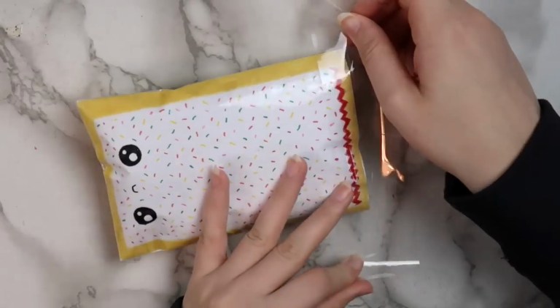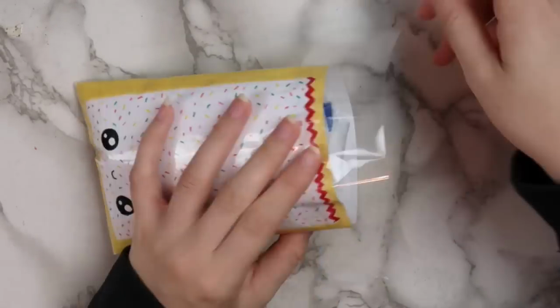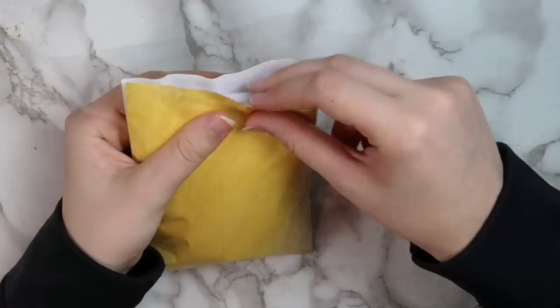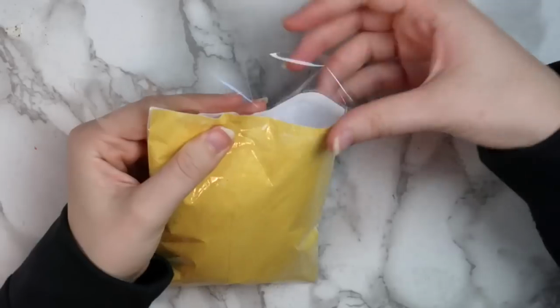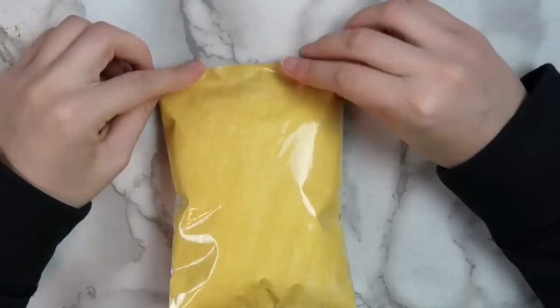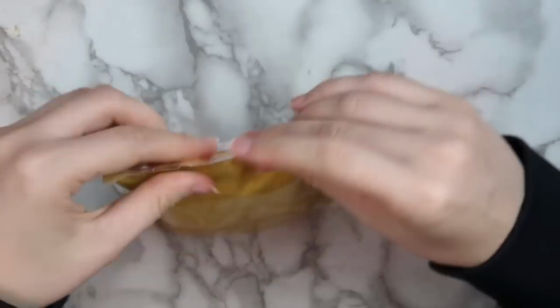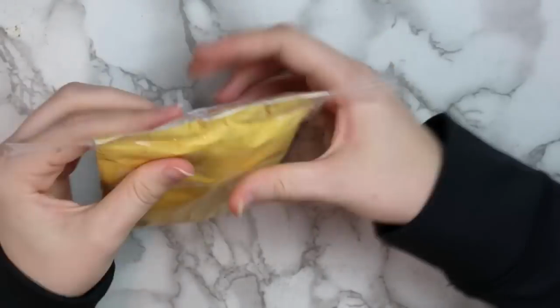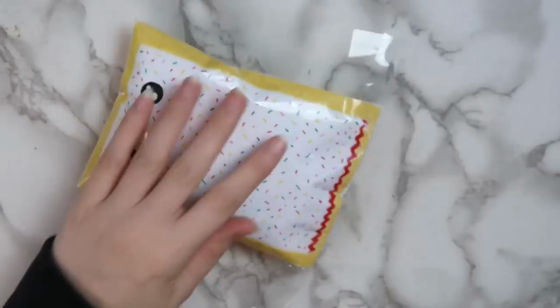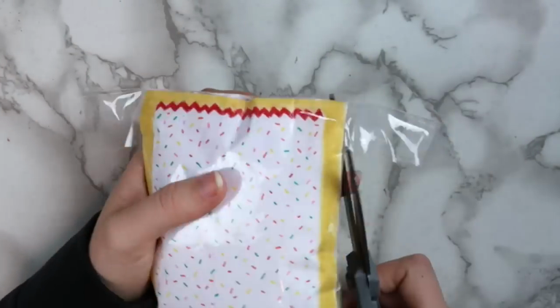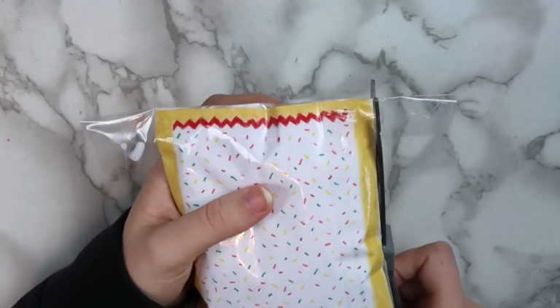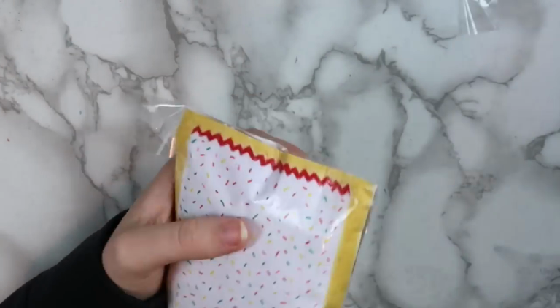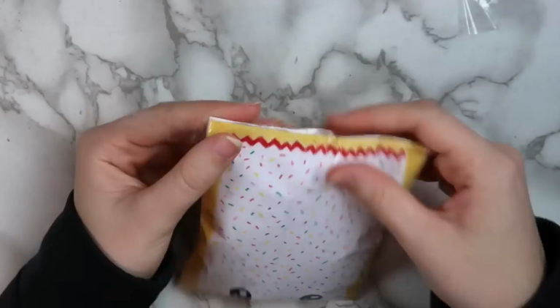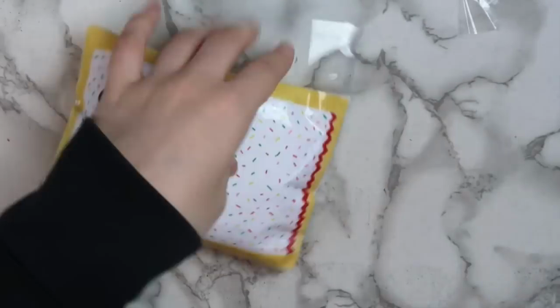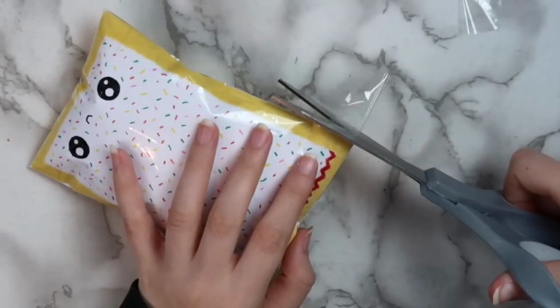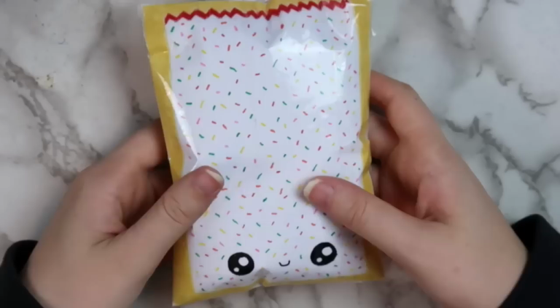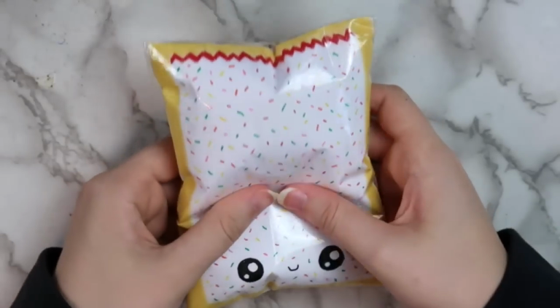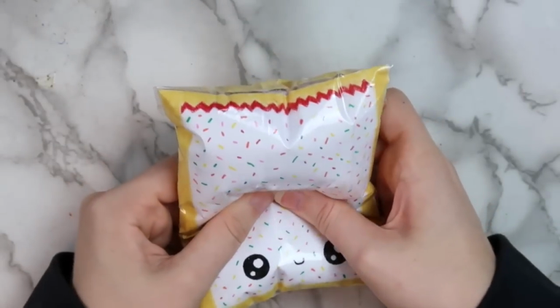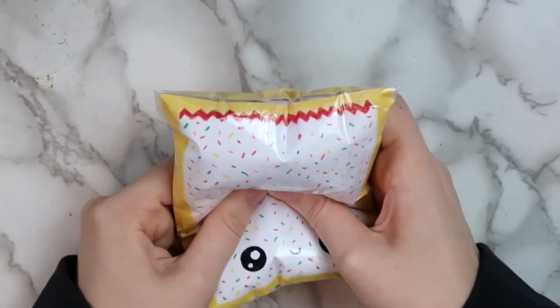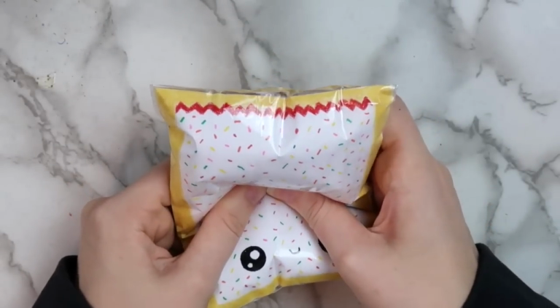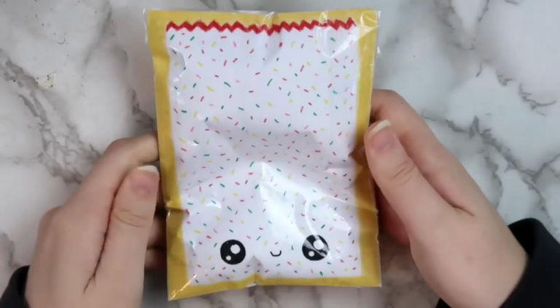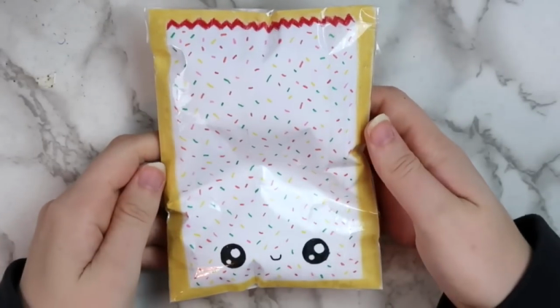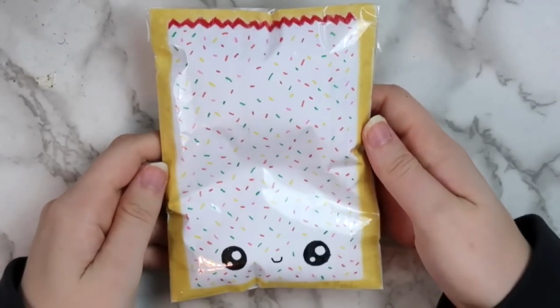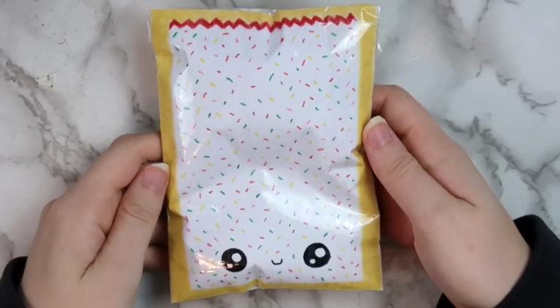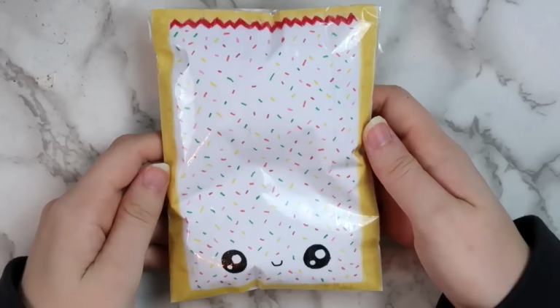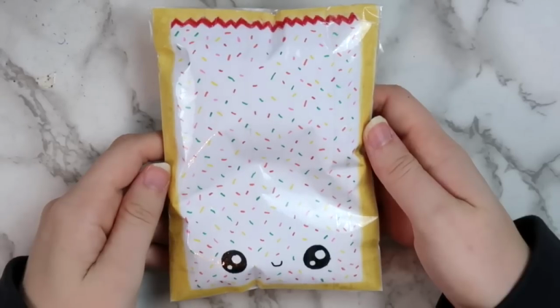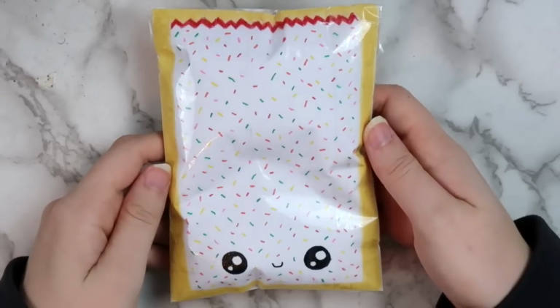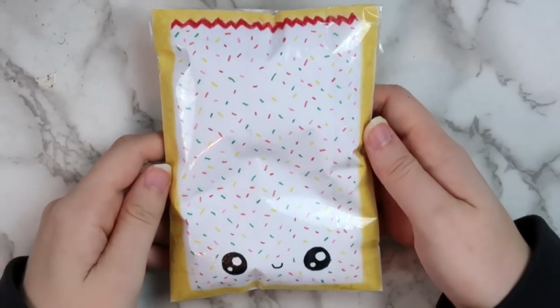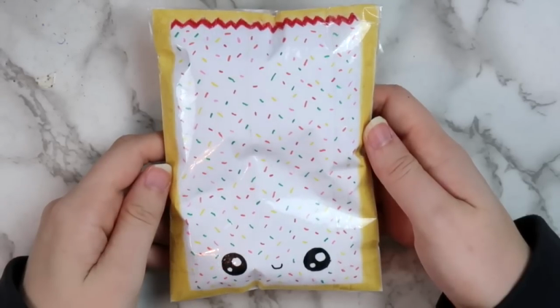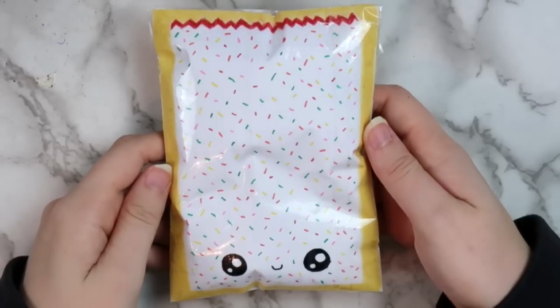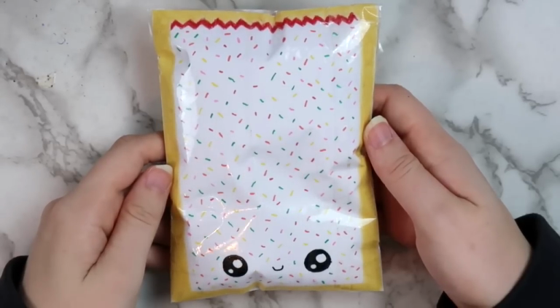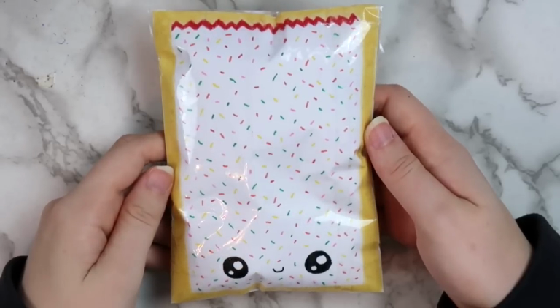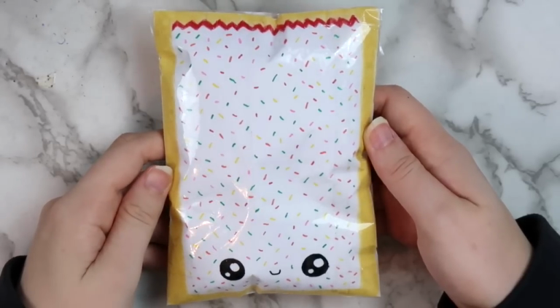Then take your clear packing tape and tape the top of the squishy closed. Cut off any excess tape and your DIY paper squishy is done! I think this is the best way to make a paper squishy — it makes it the most slow-rising that I've found so far.